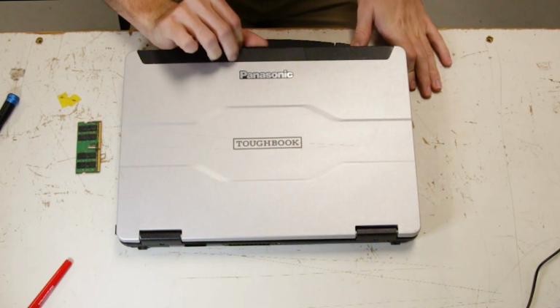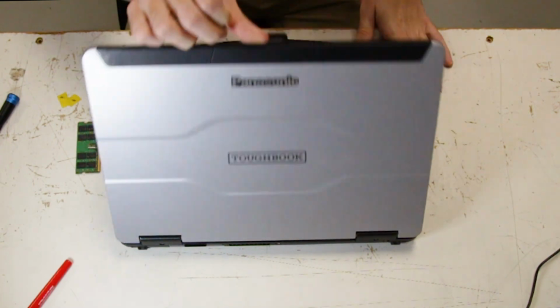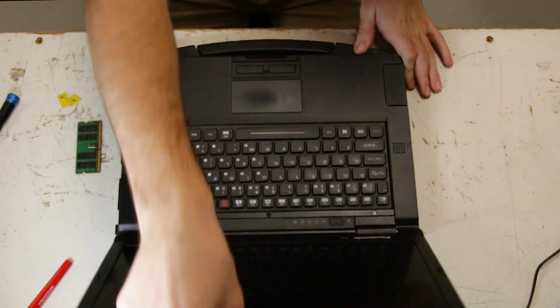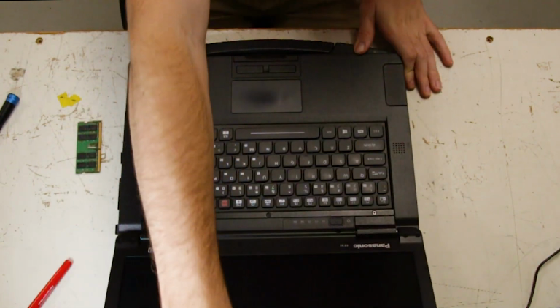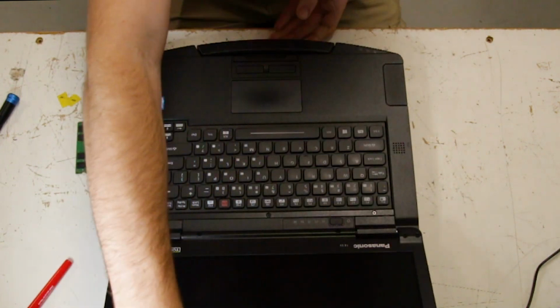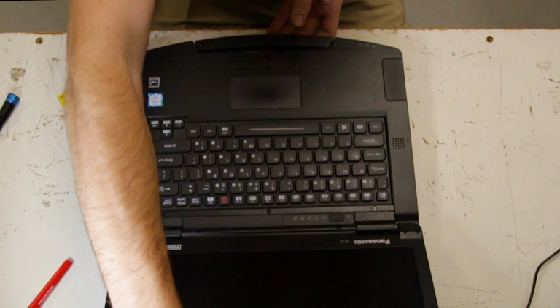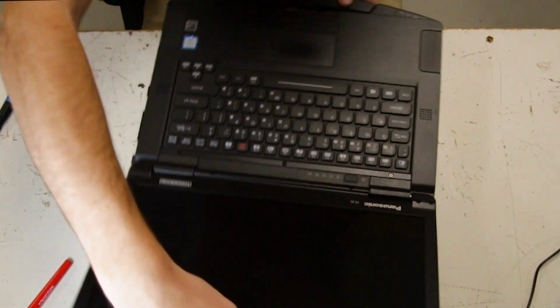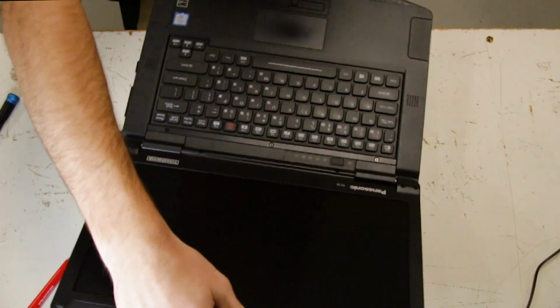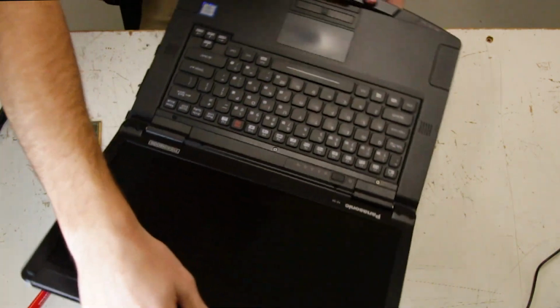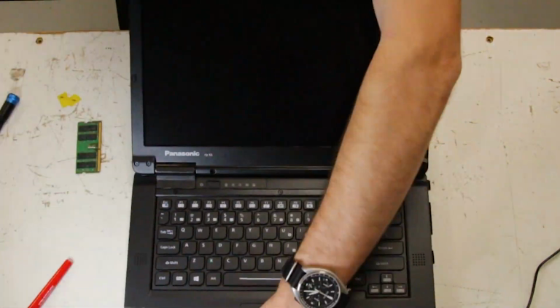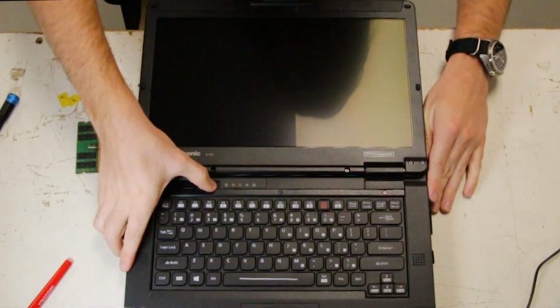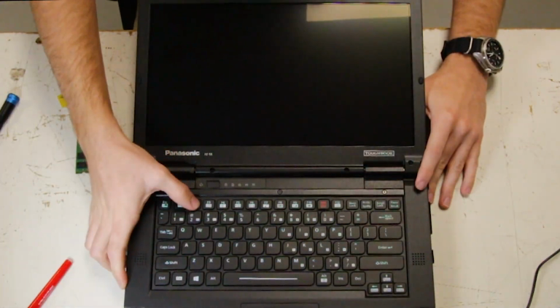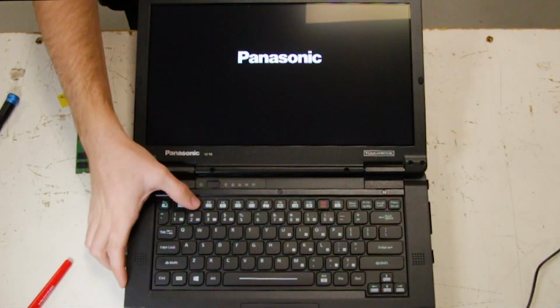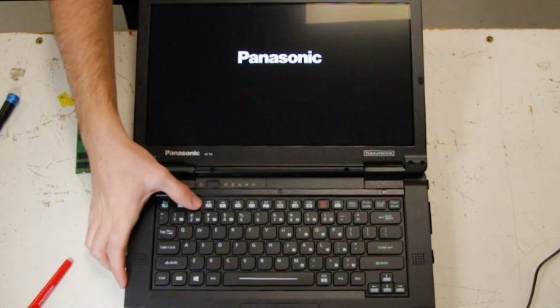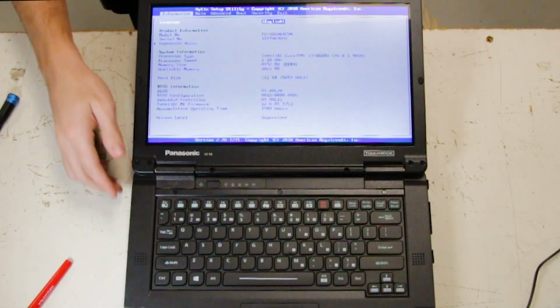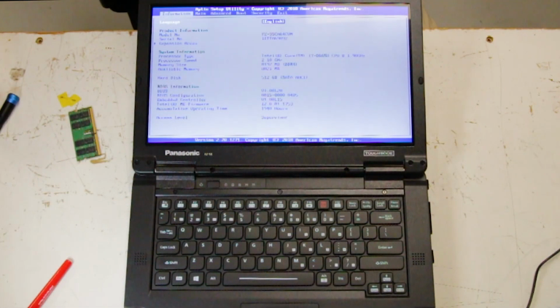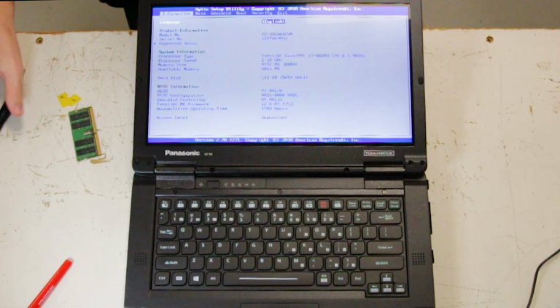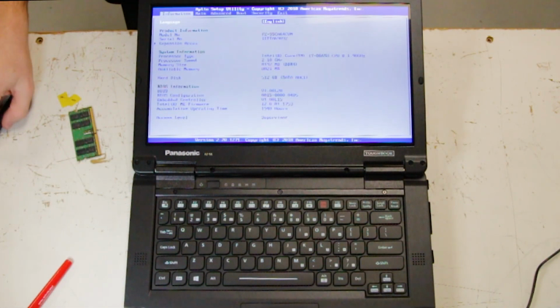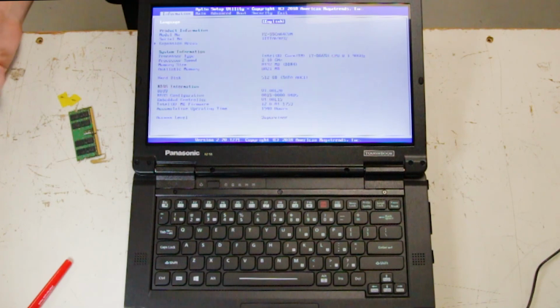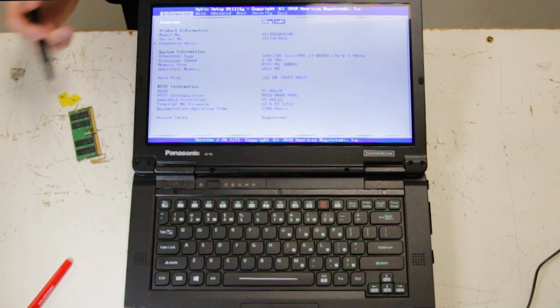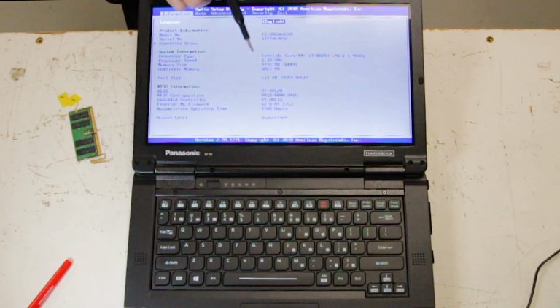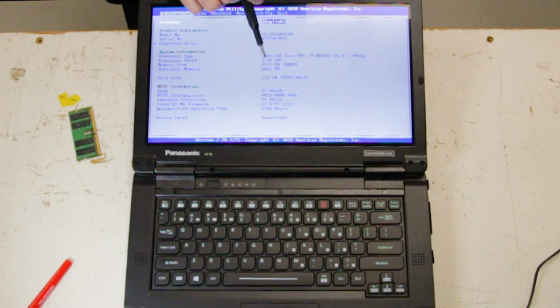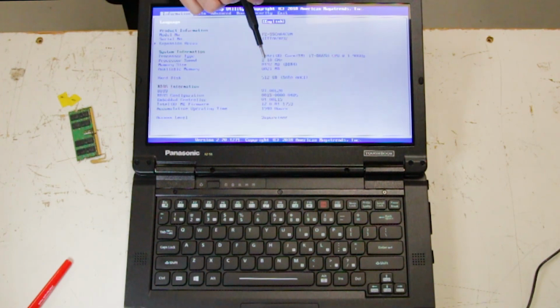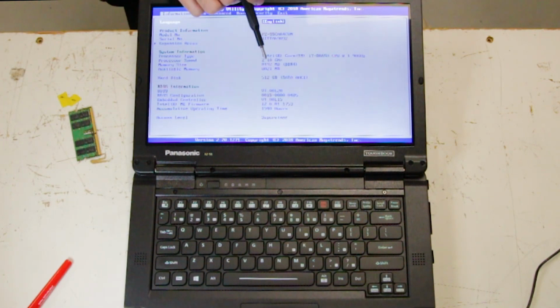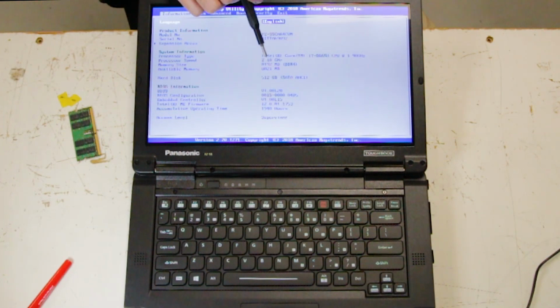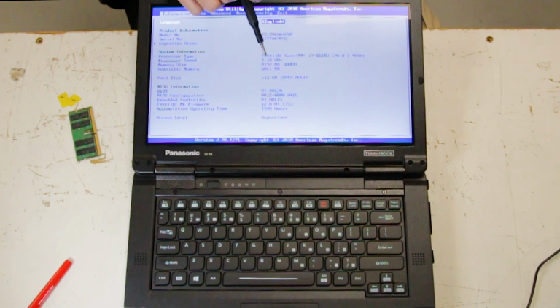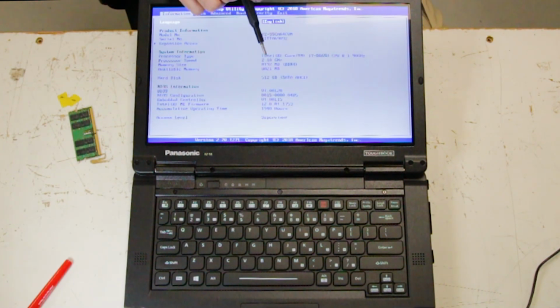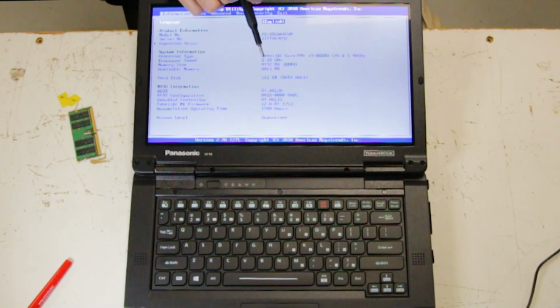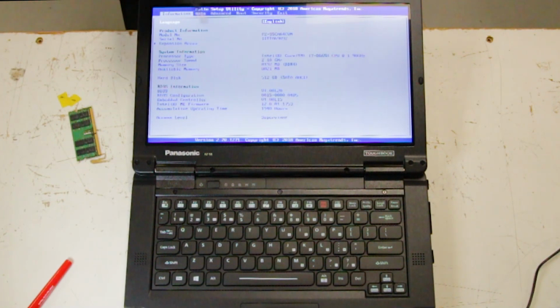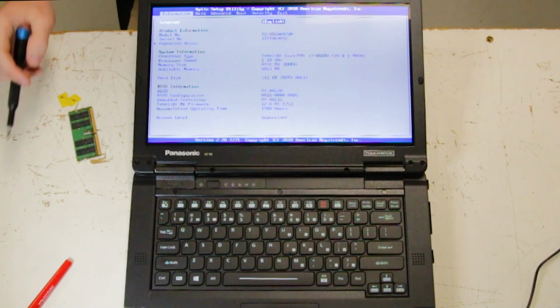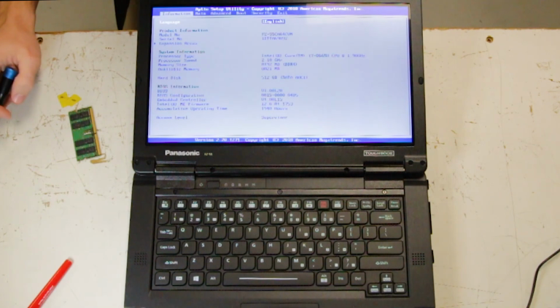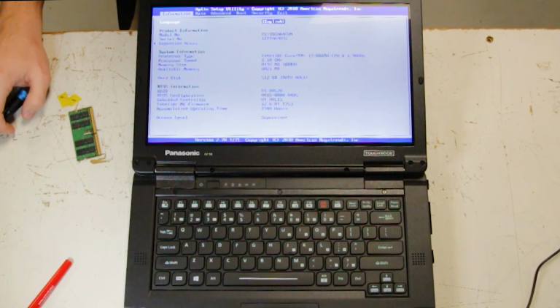First thing you want to do is open it. I'll be going into the BIOS. As you can see, this unit has 8 gigs, and now we shut it back off.